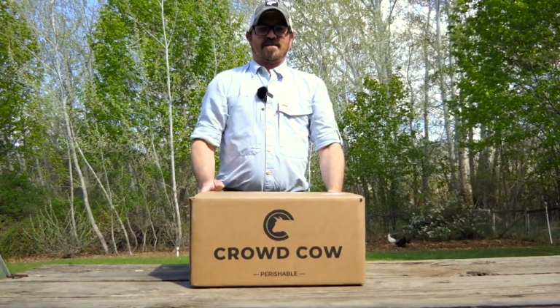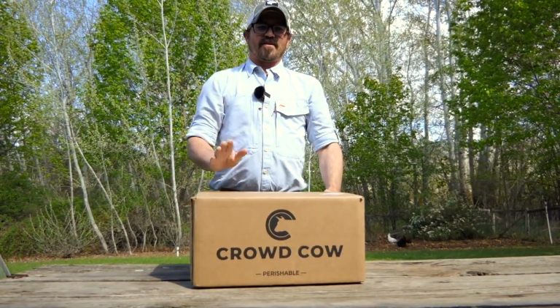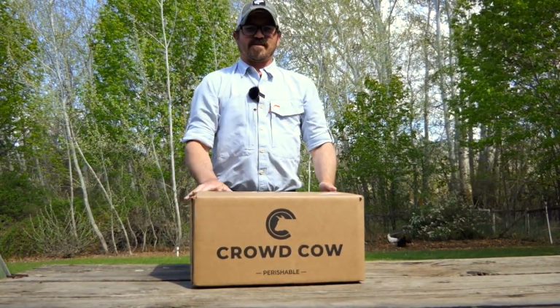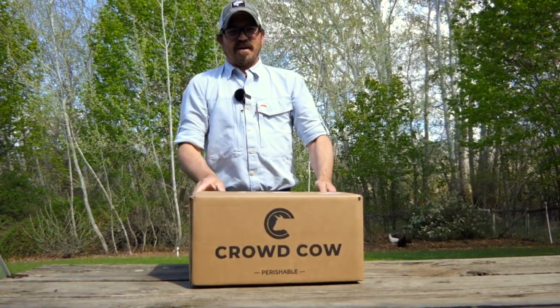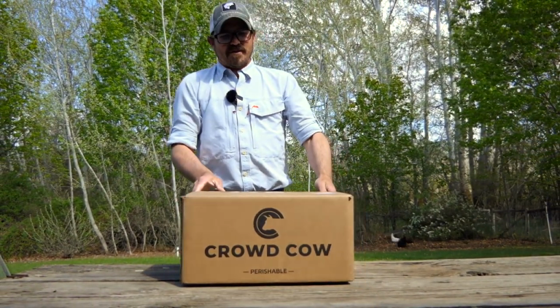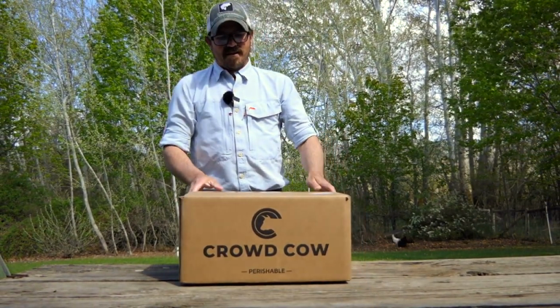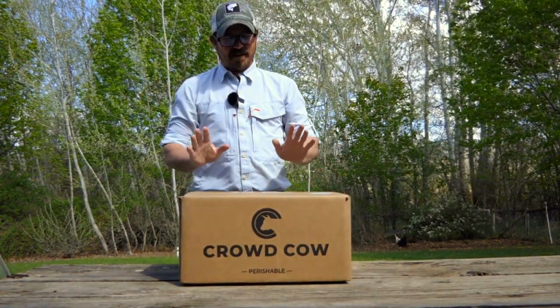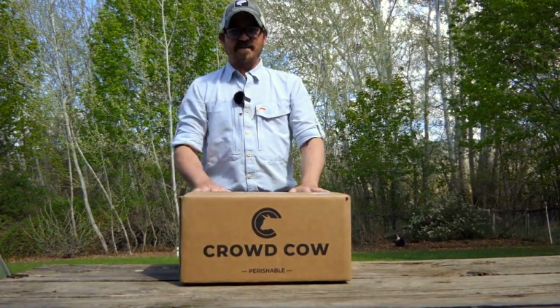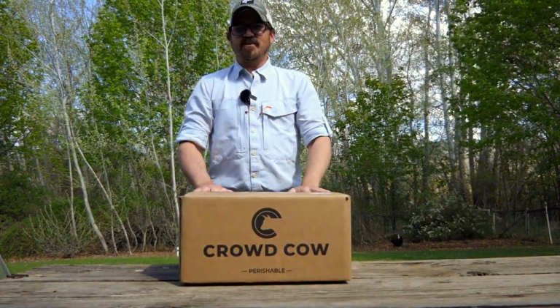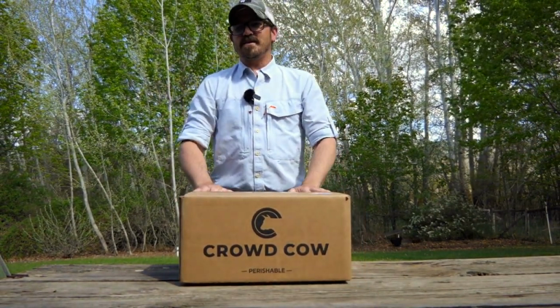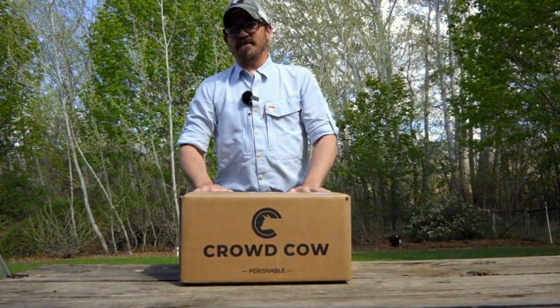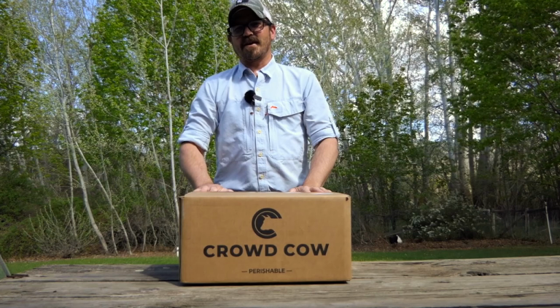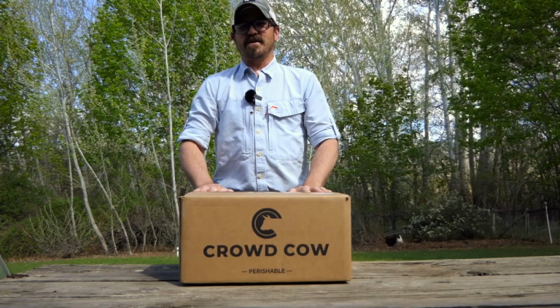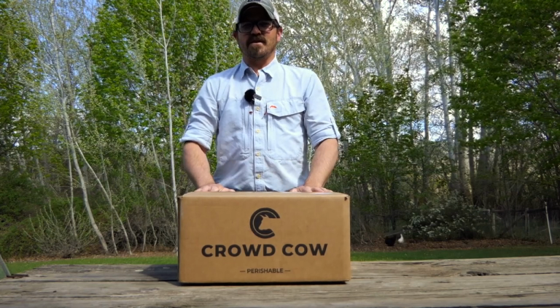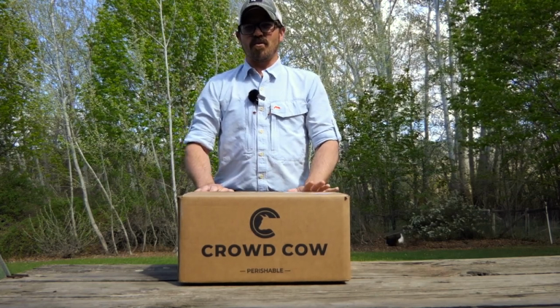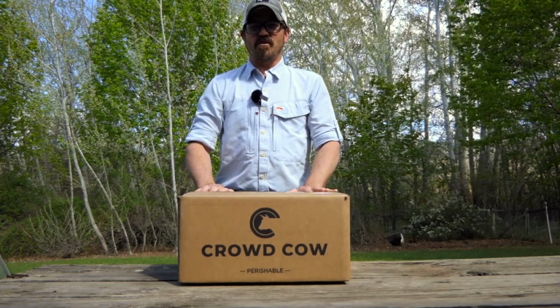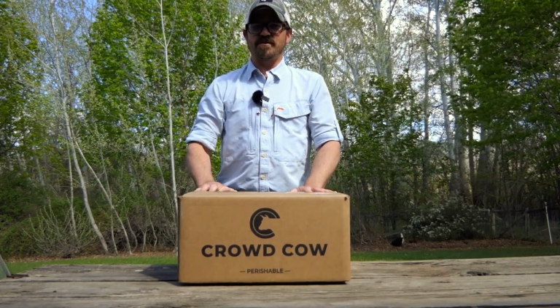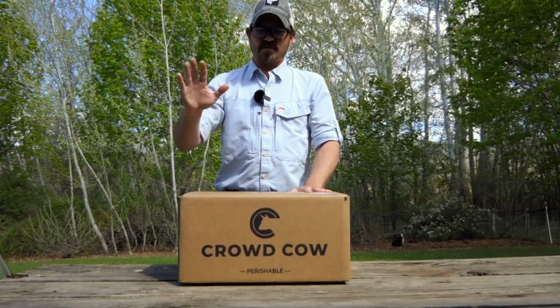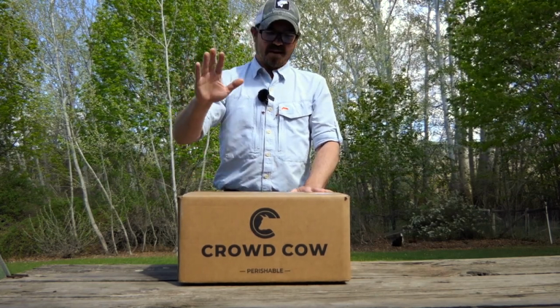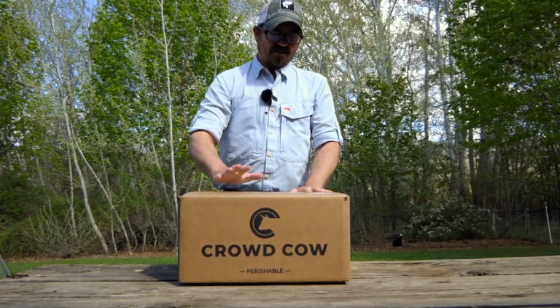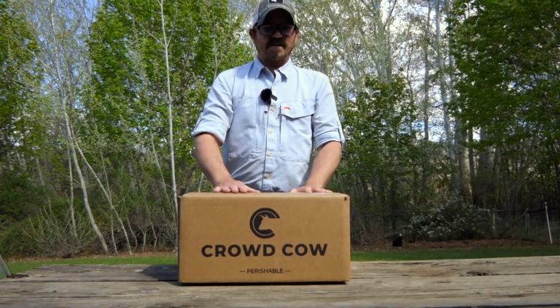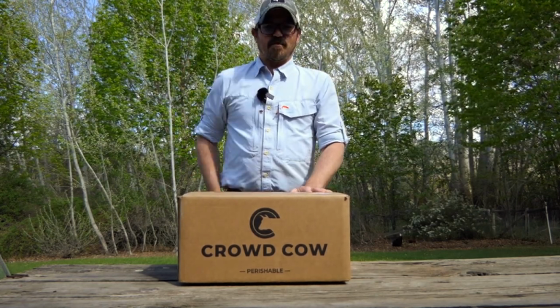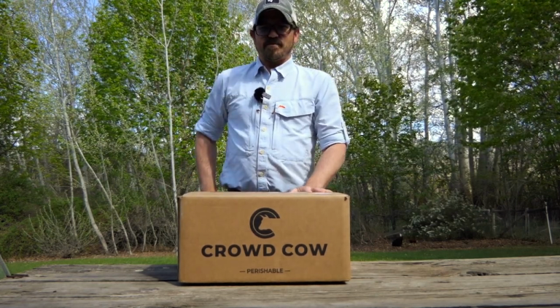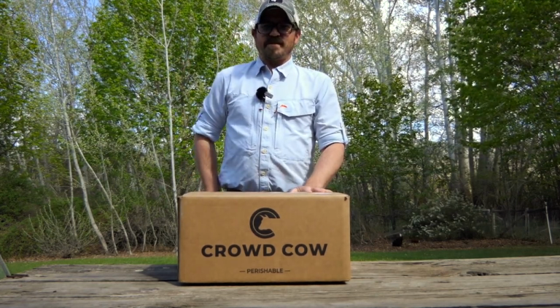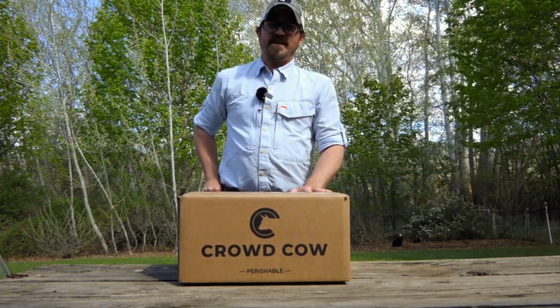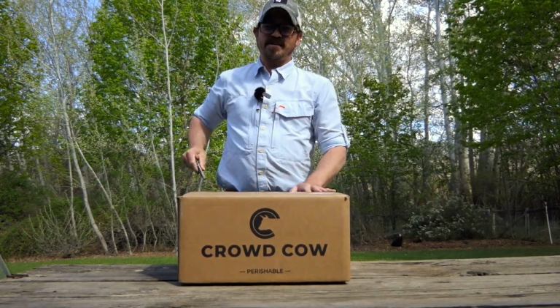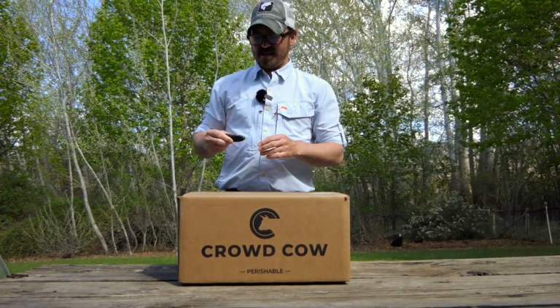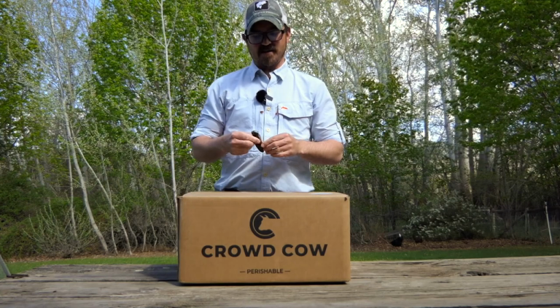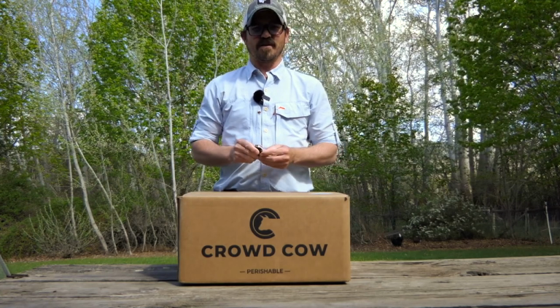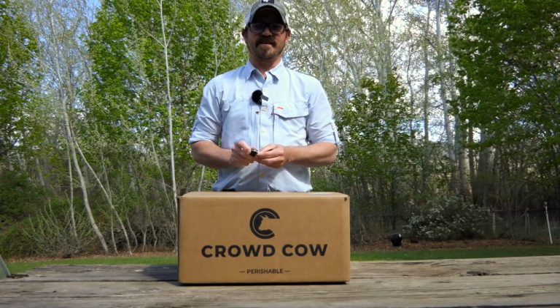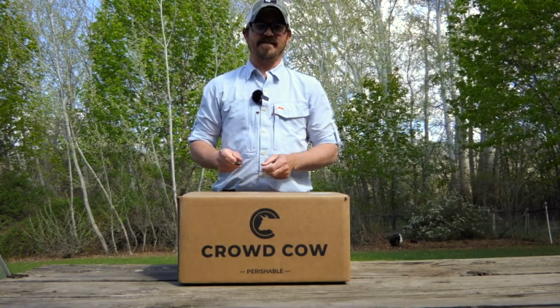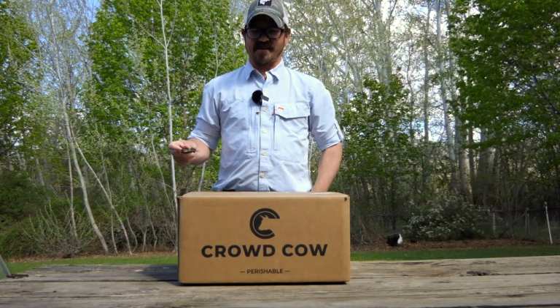All right, so what do we have here today? We got a little bit different style video that I've always wanted to do, so let's tear open this box and see what is inside.